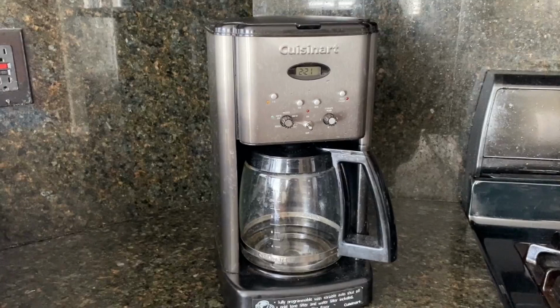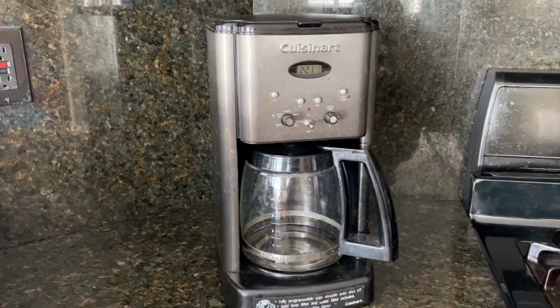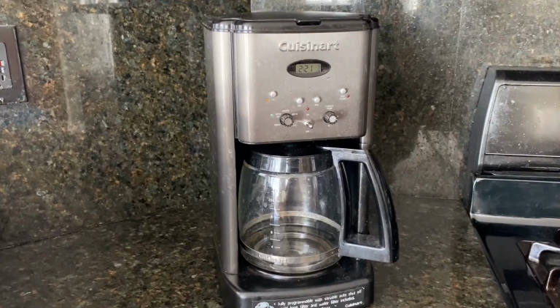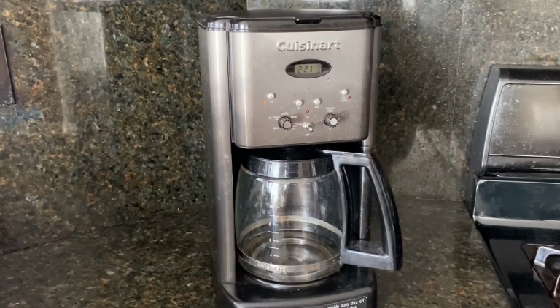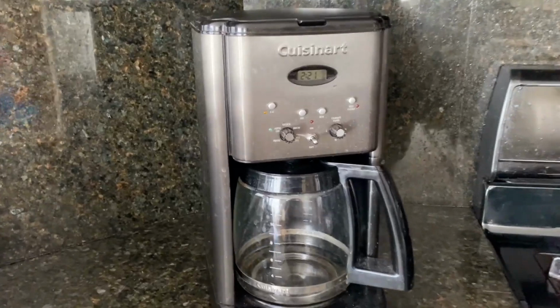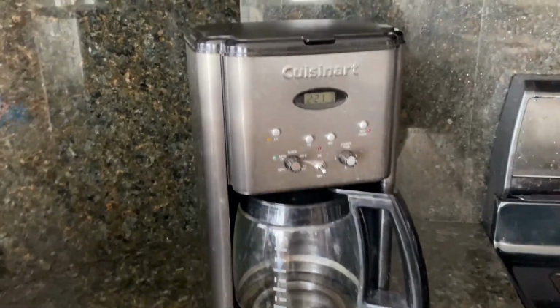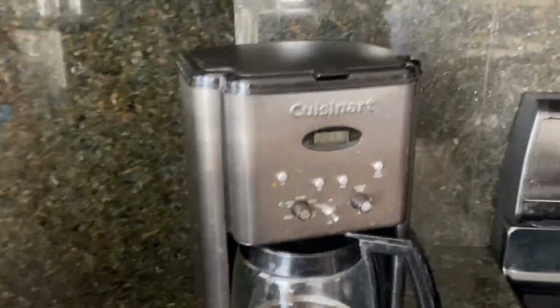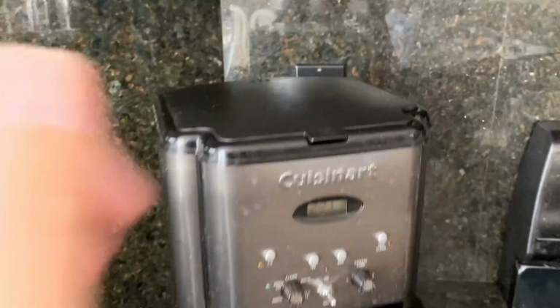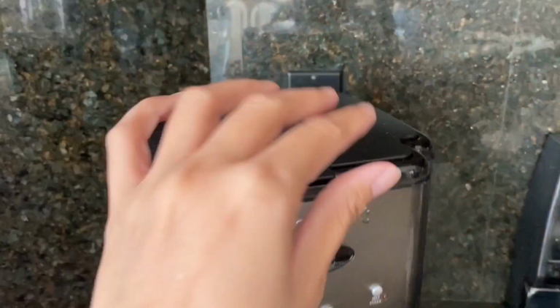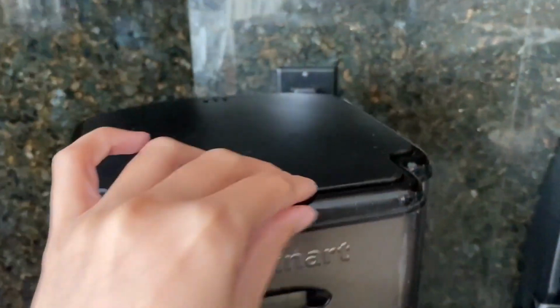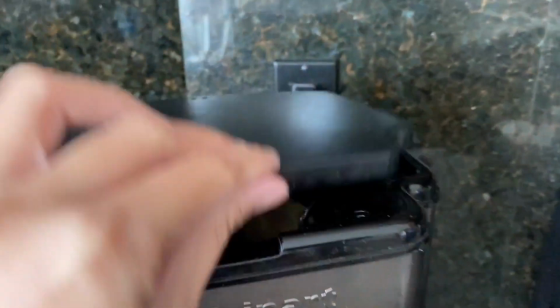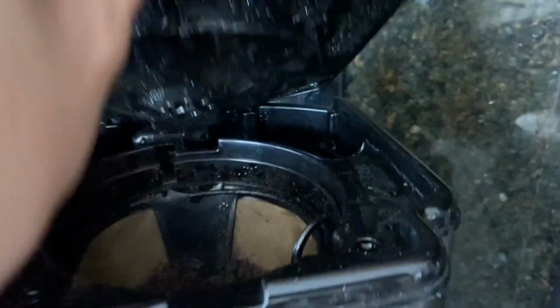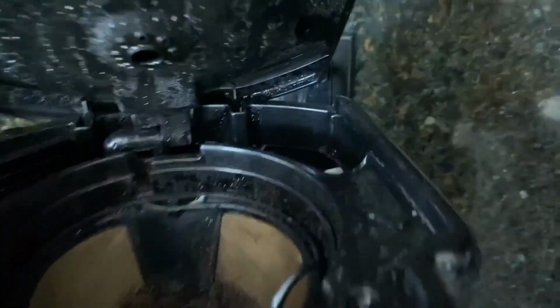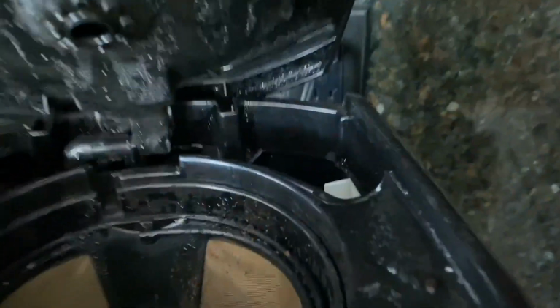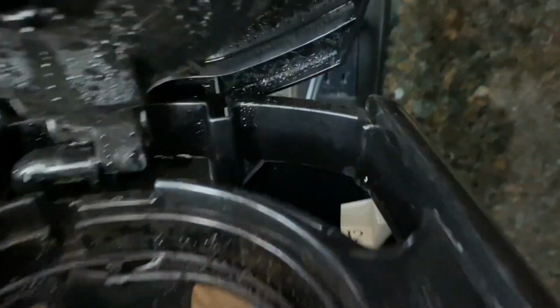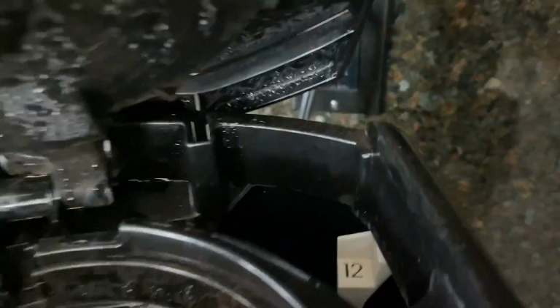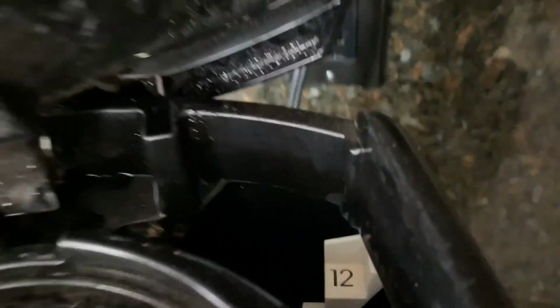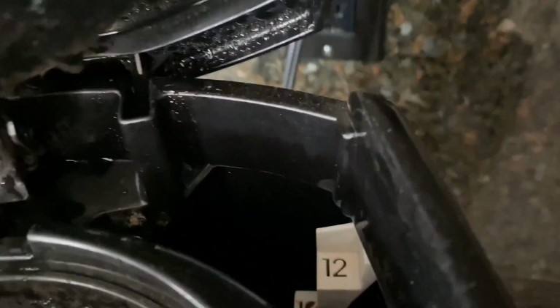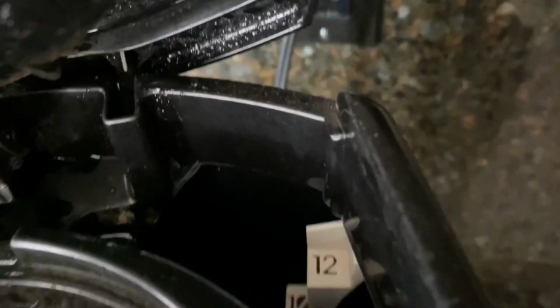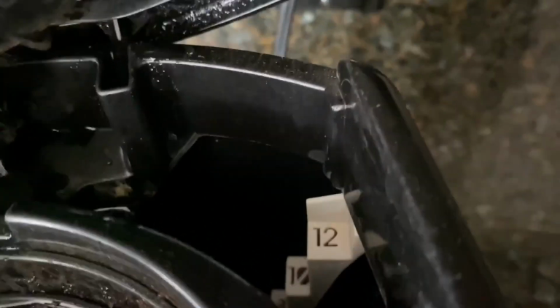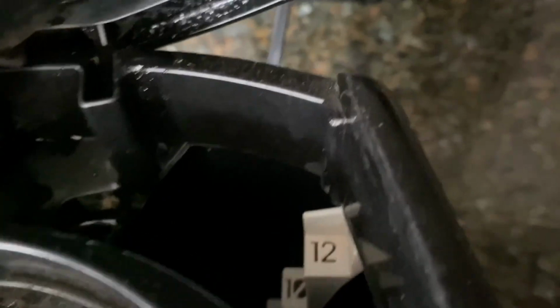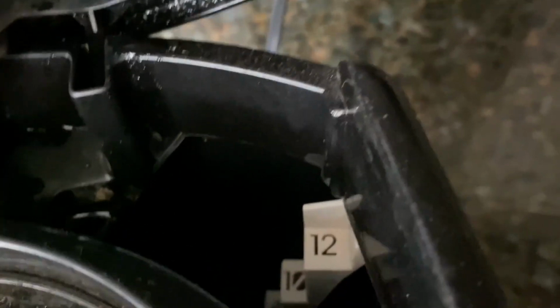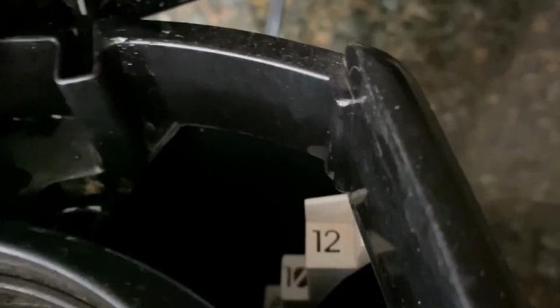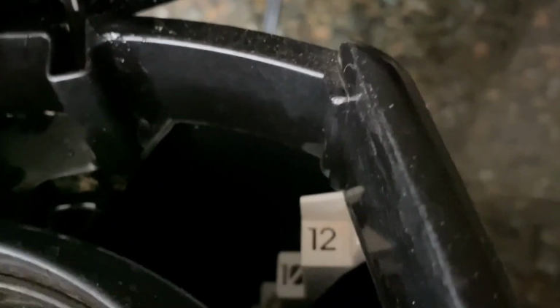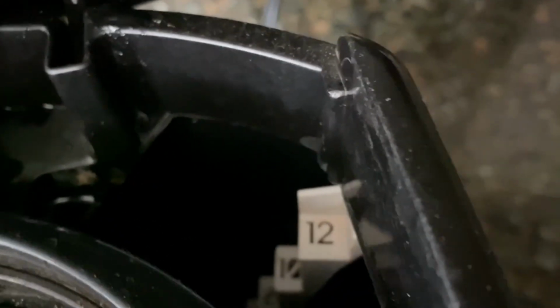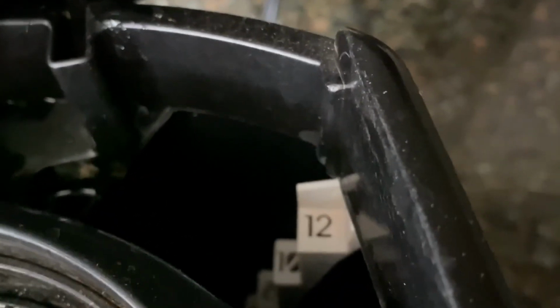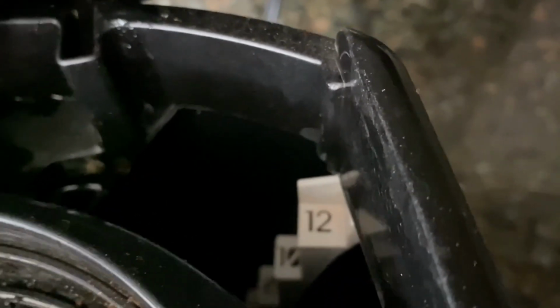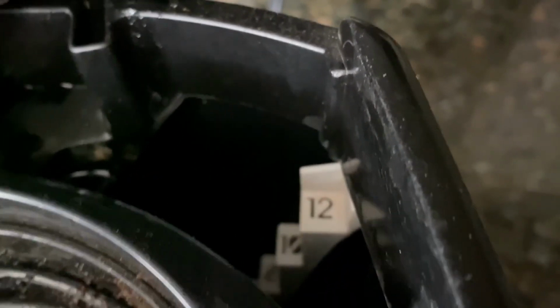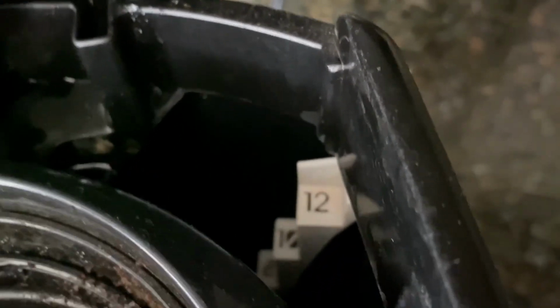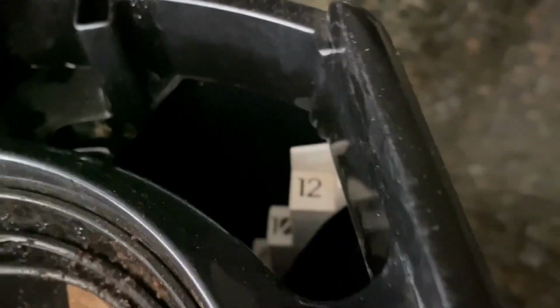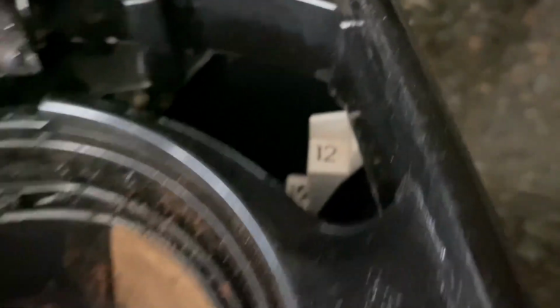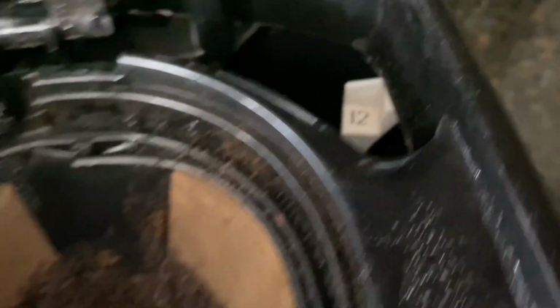As someone who loves a good cup of coffee, I've had the pleasure of using the Cuisinart Brew Central Coffee Maker for a few weeks now, and I have to say, I'm impressed.